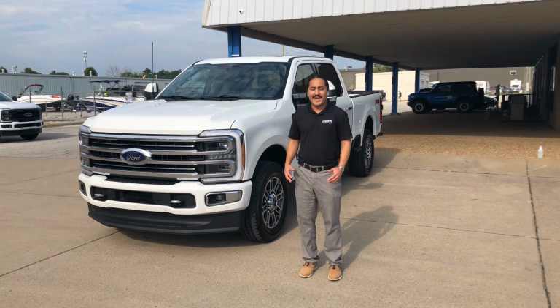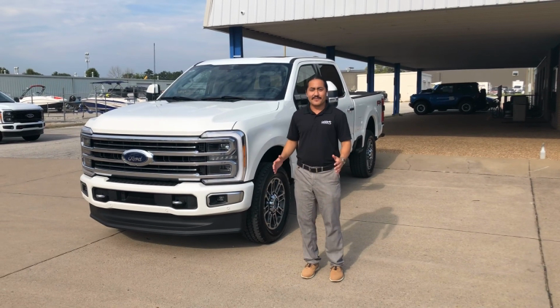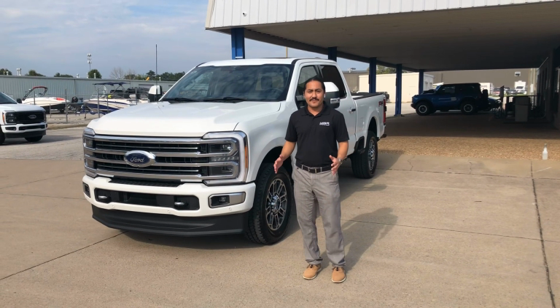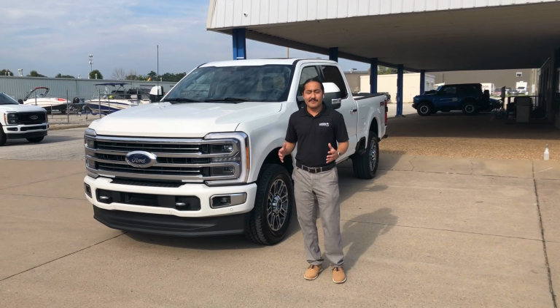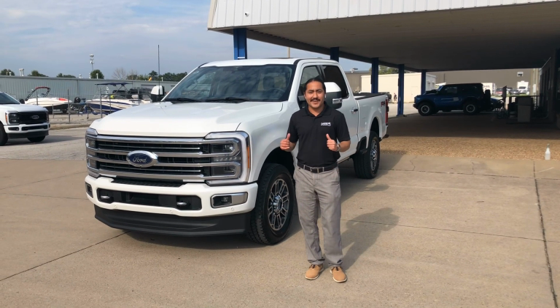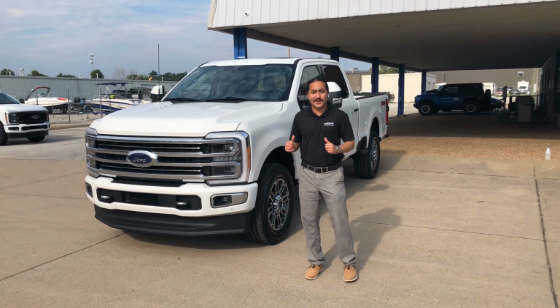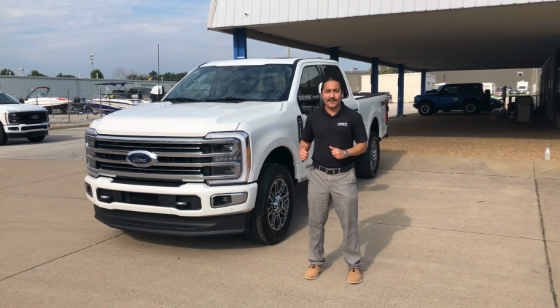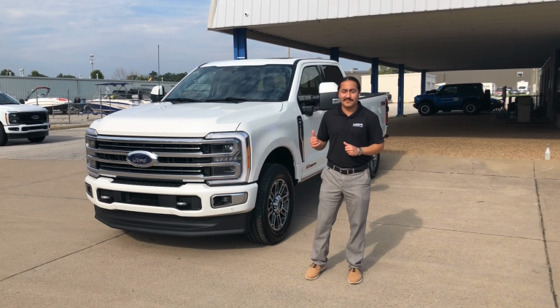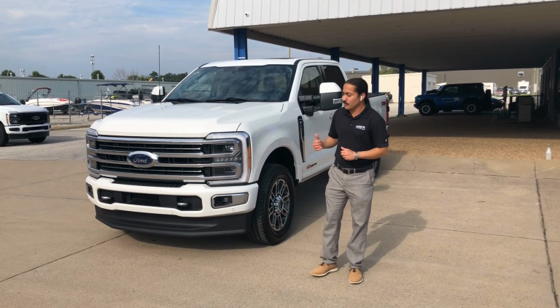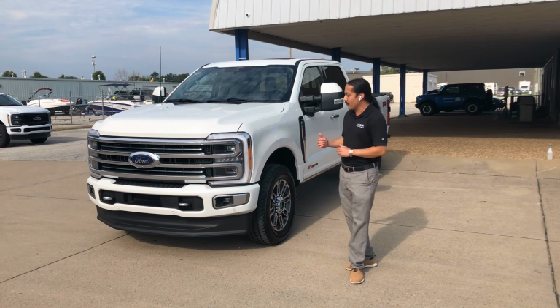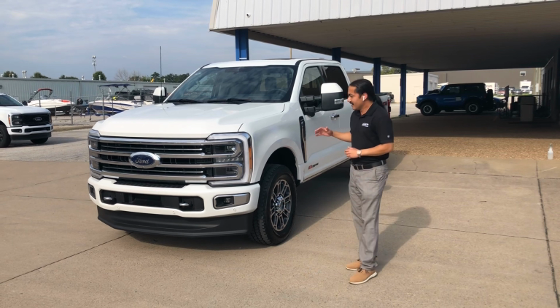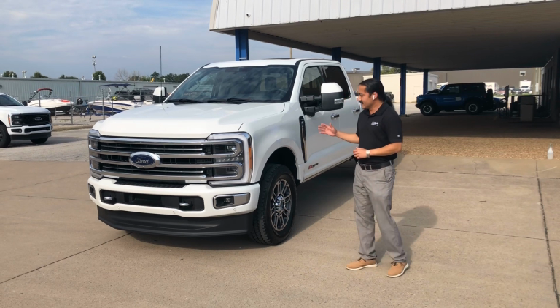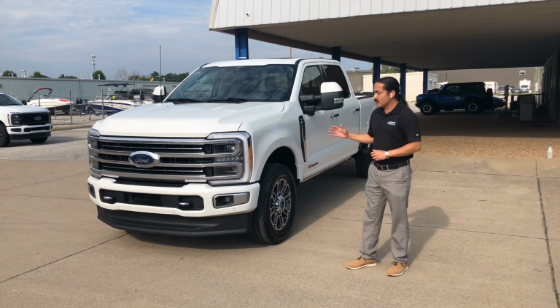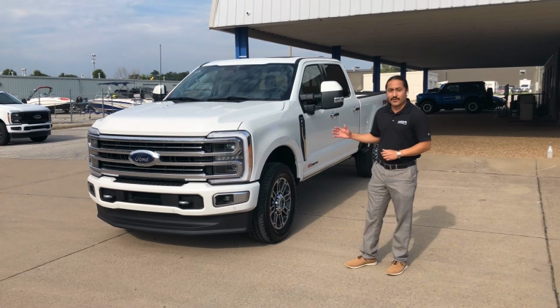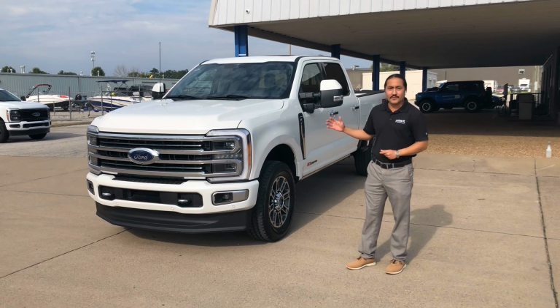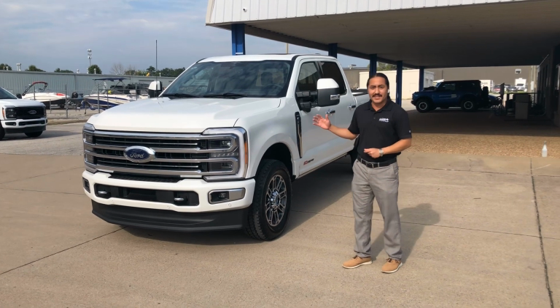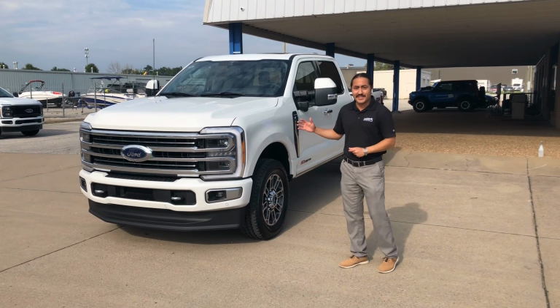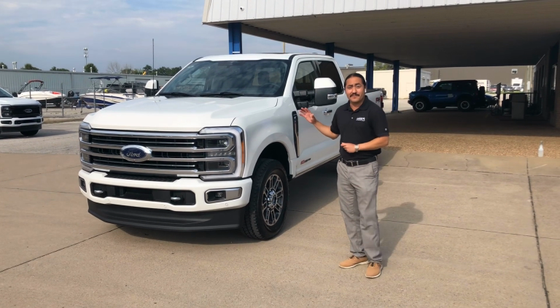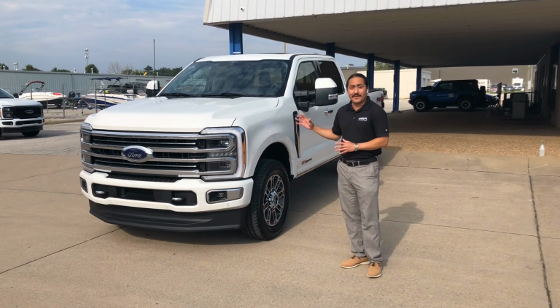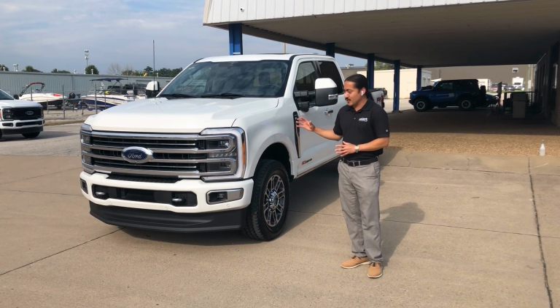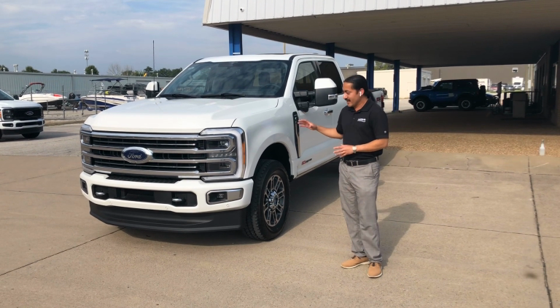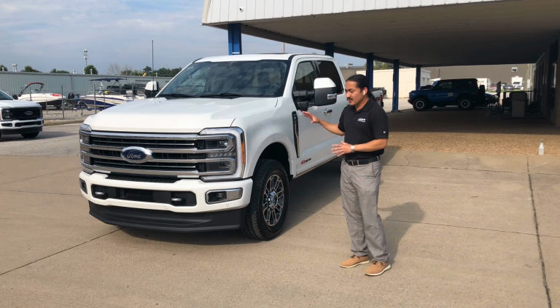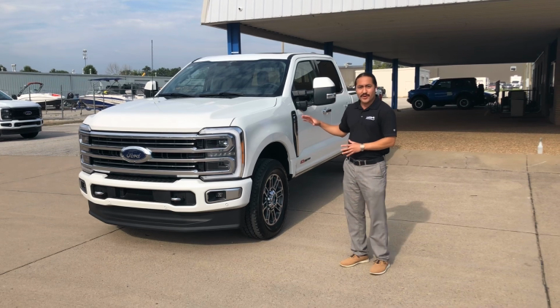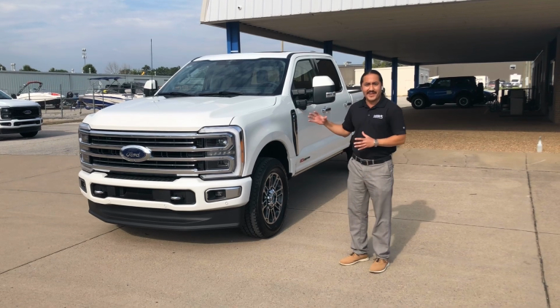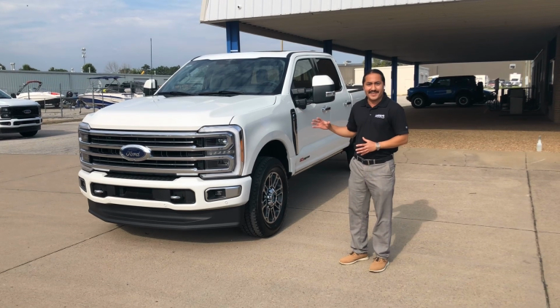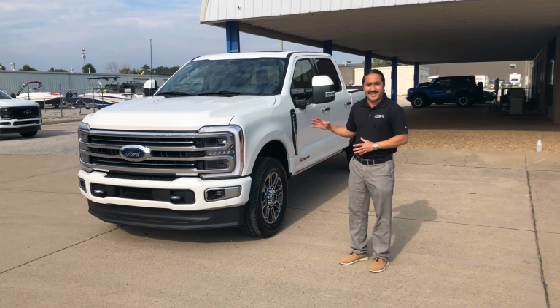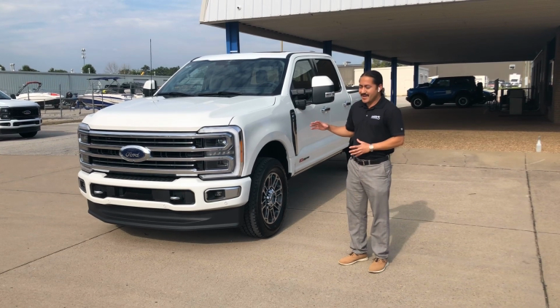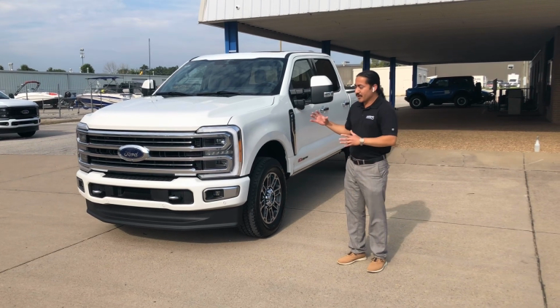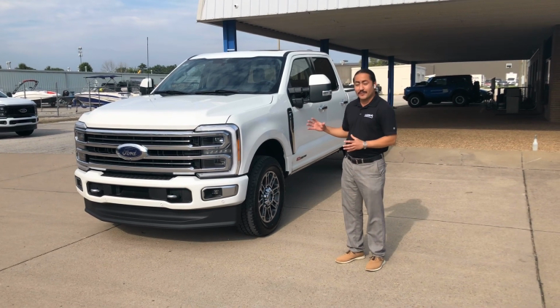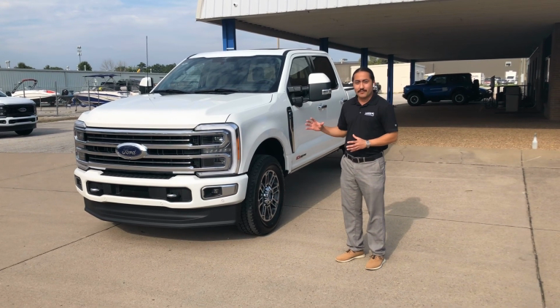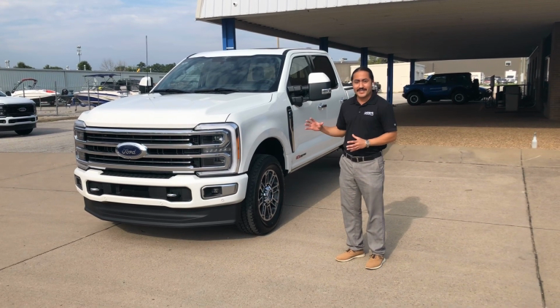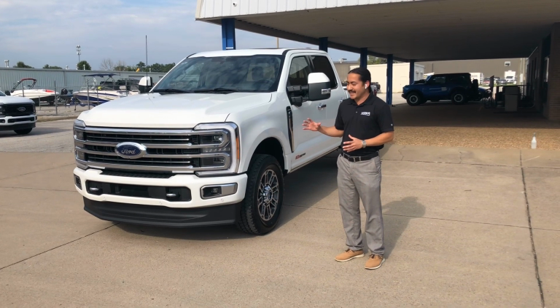Good afternoon, everybody. I'm Jose here at the Springdale Ford. I've got something super rare for you. This is a 2023 F-250 Limited — a very rare truck. This one was ordered and it took about a year to get here. We're going to go over the sticker price here in a second.